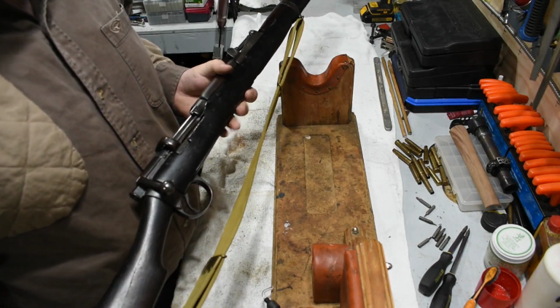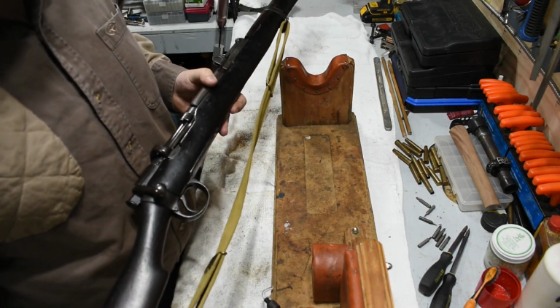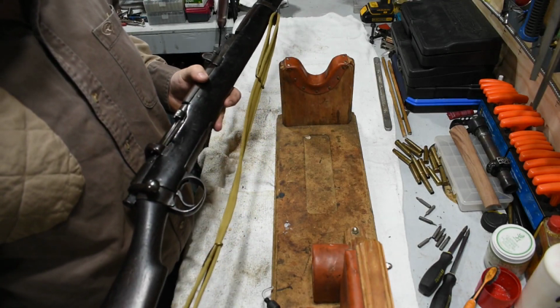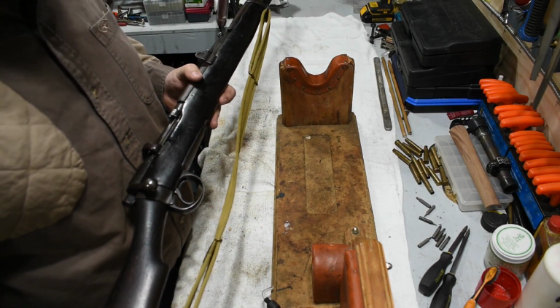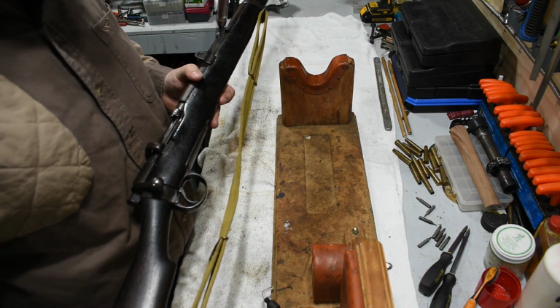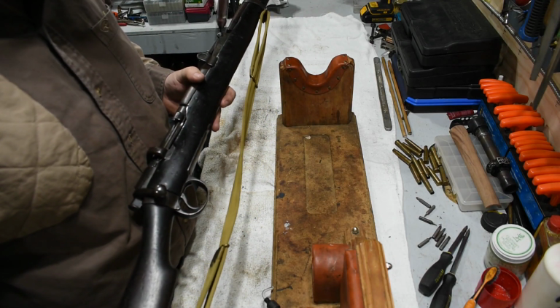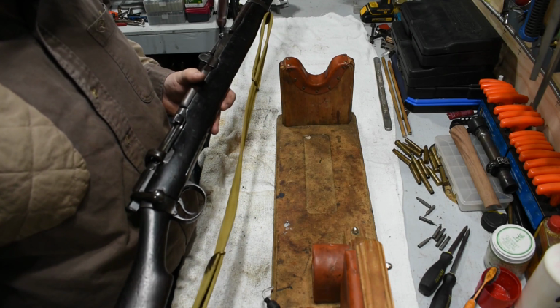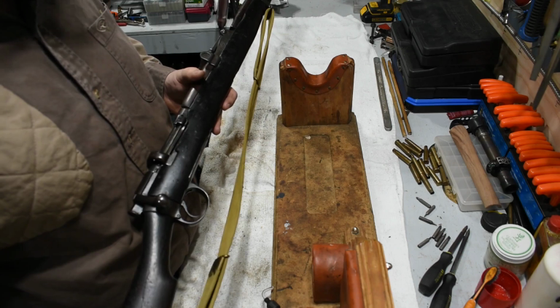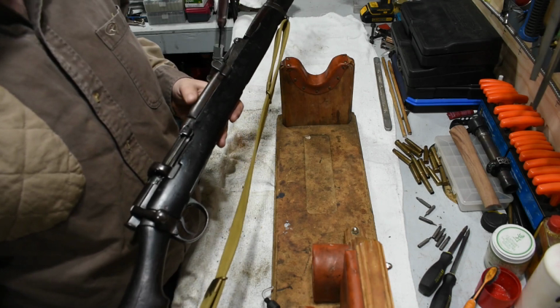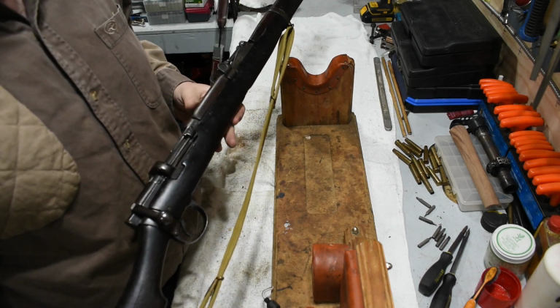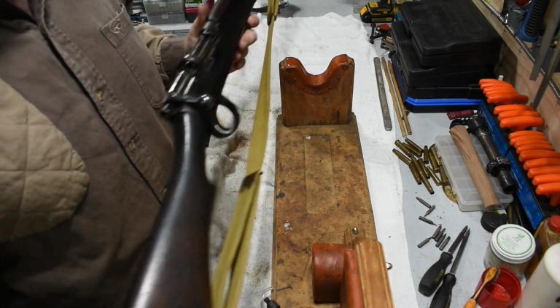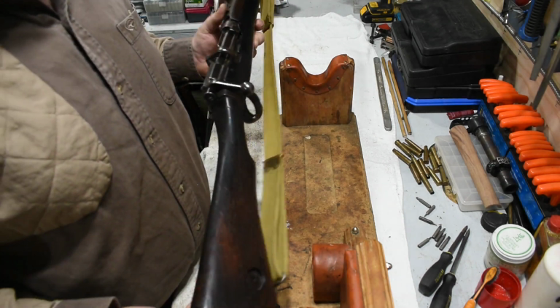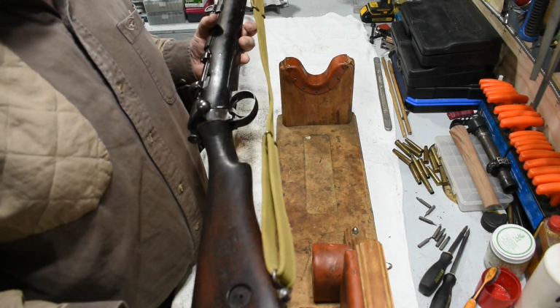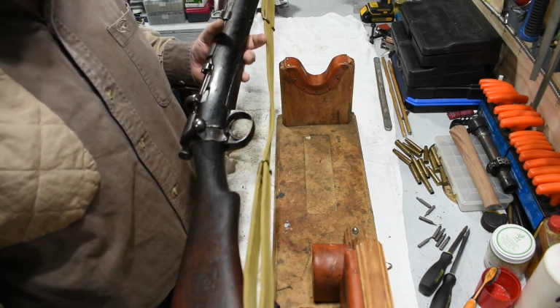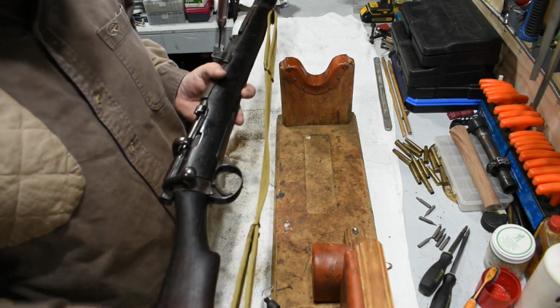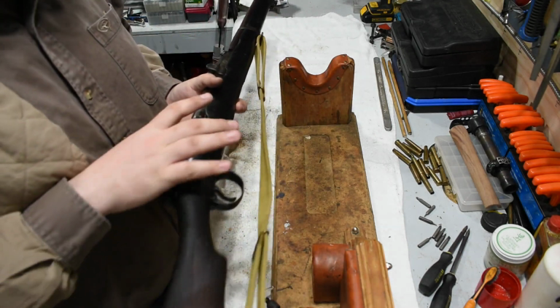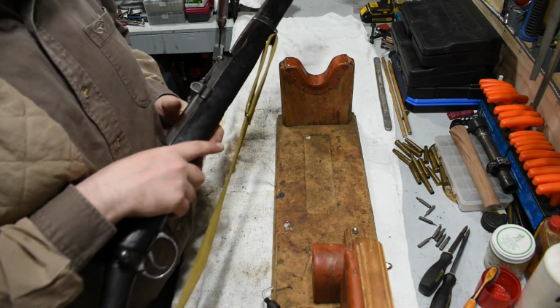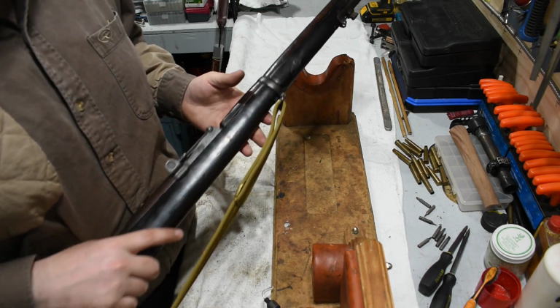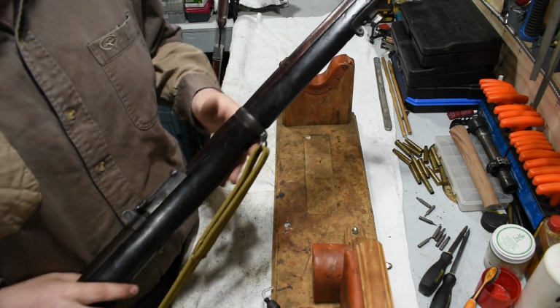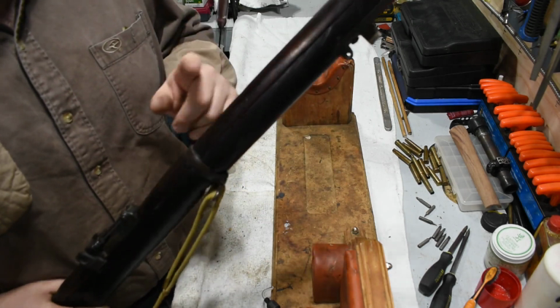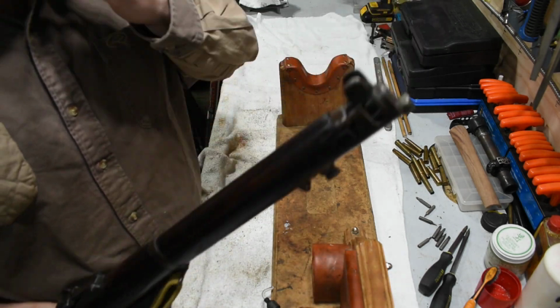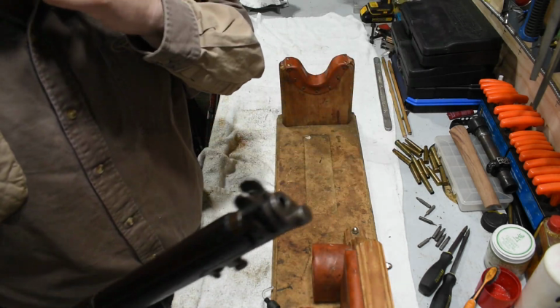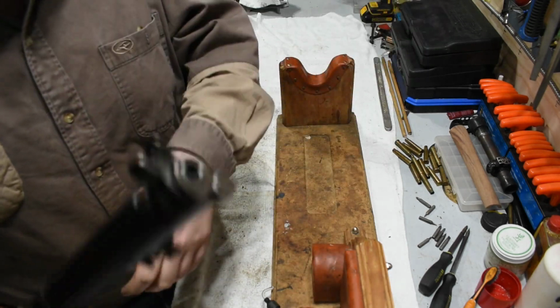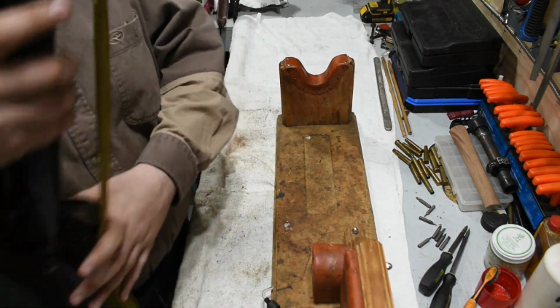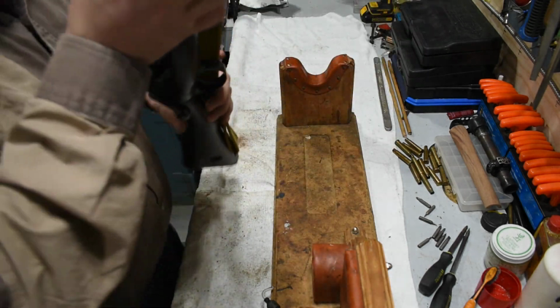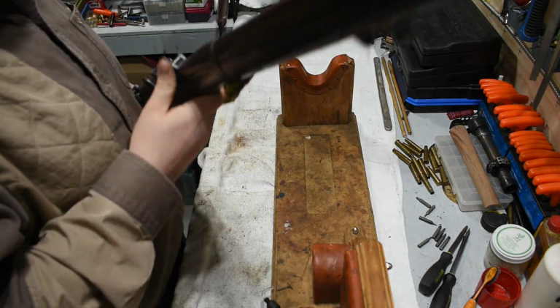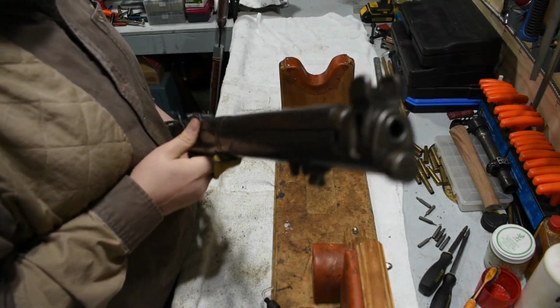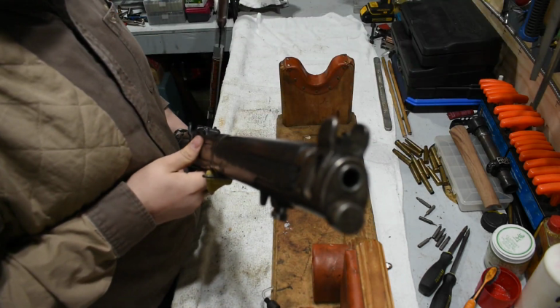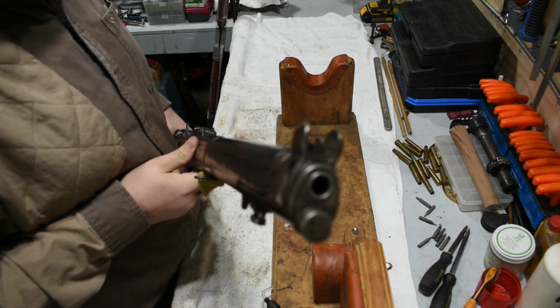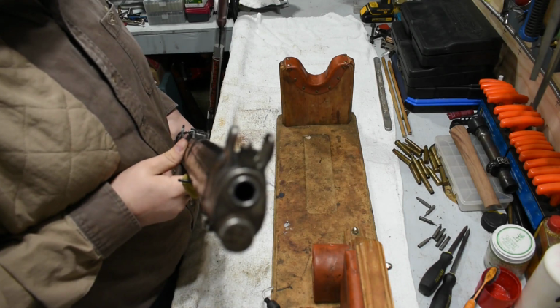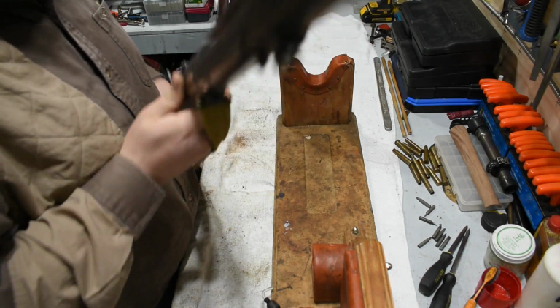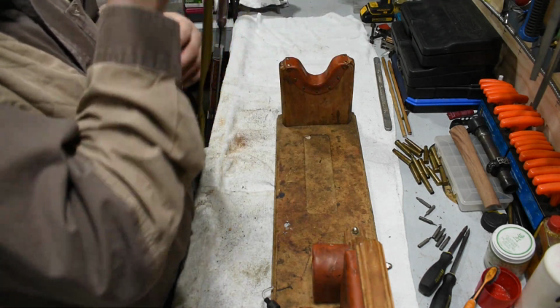I just got this in the other day — it's an Ishapore 410 conversion of an SMLE. It was labeled by the dealer as a DP with a shiny smooth bore, which it does have, but it is in fact not a DP rifle. This is an Ishapore.